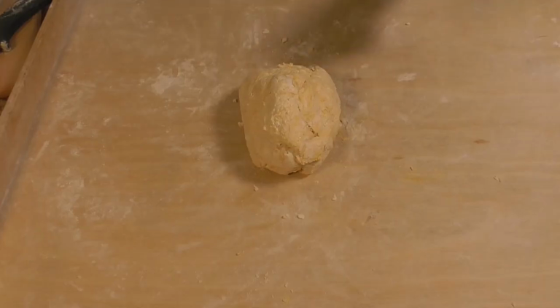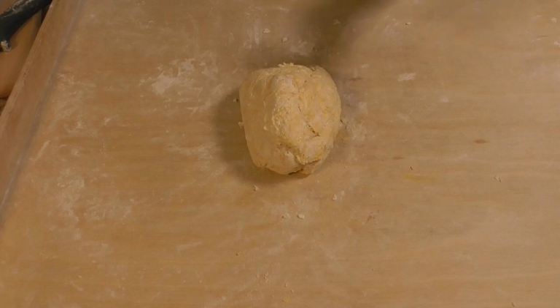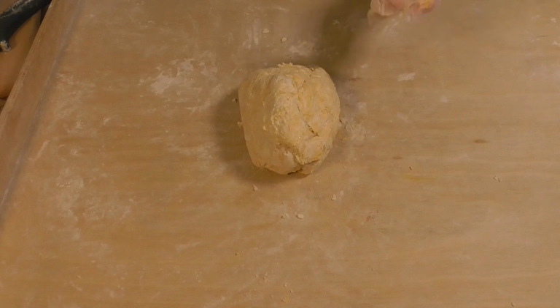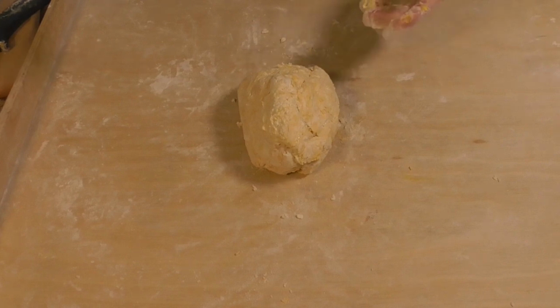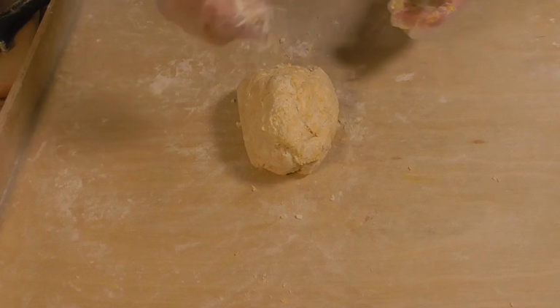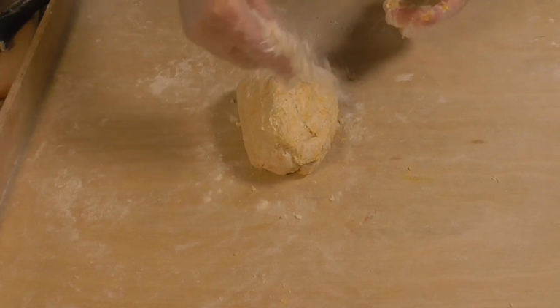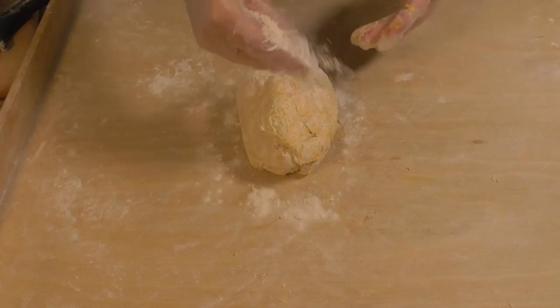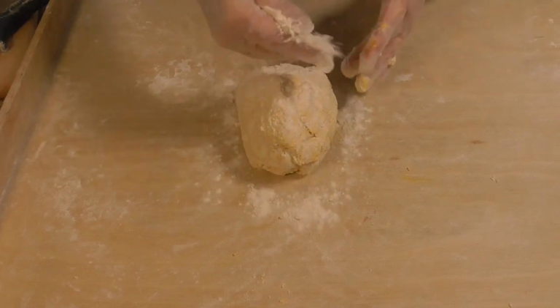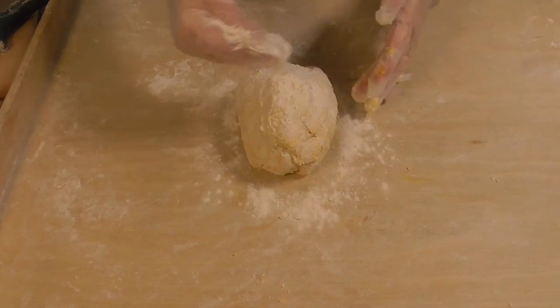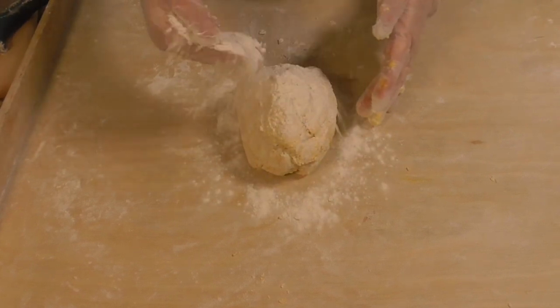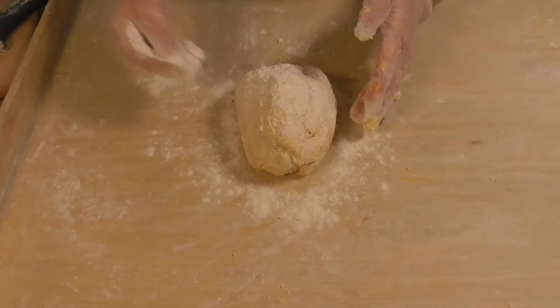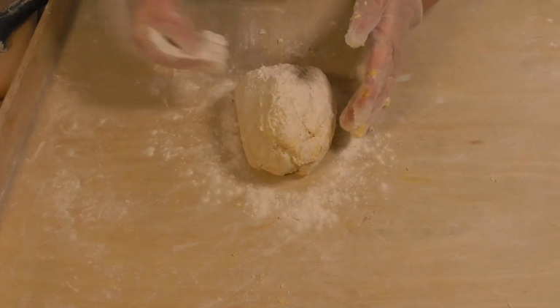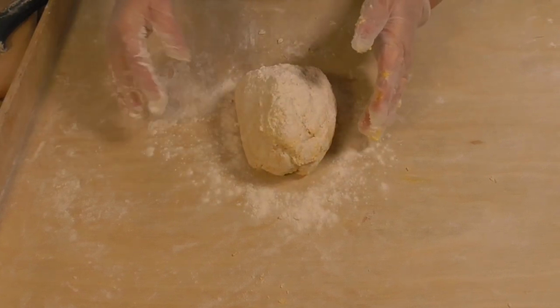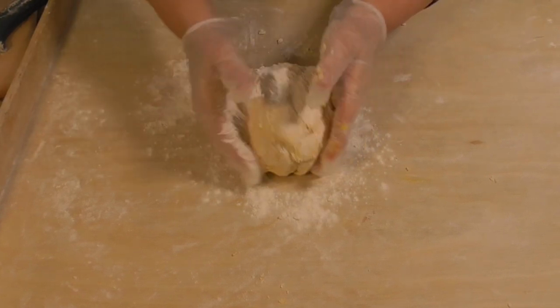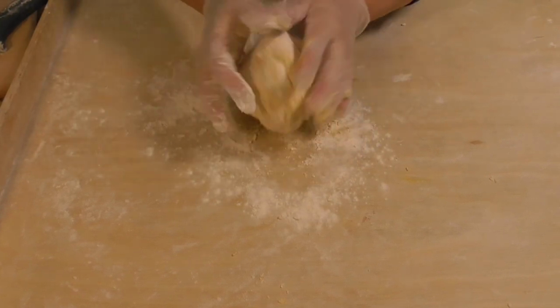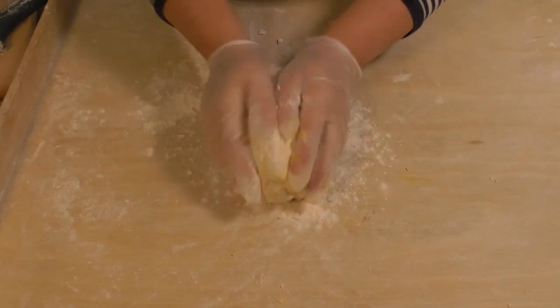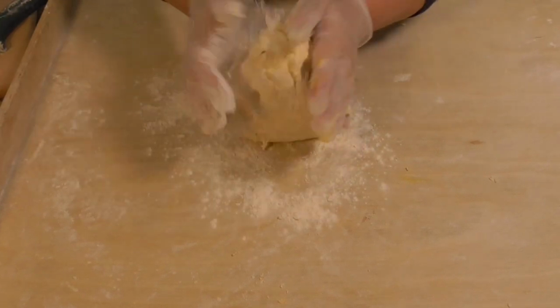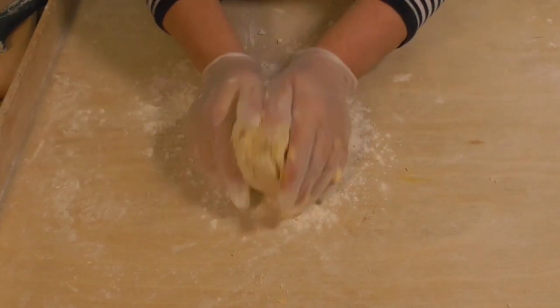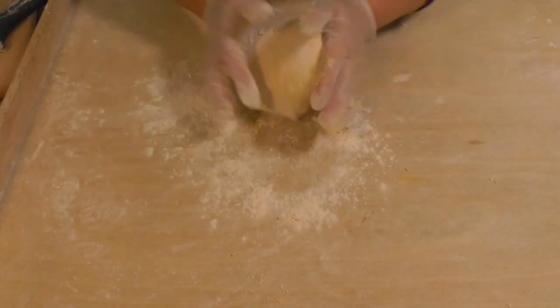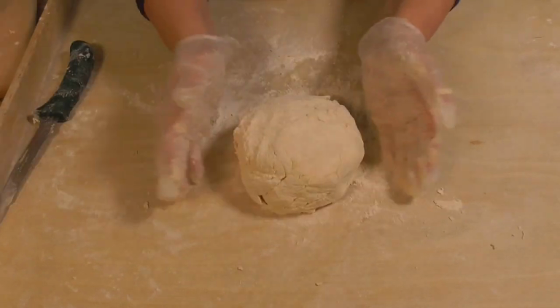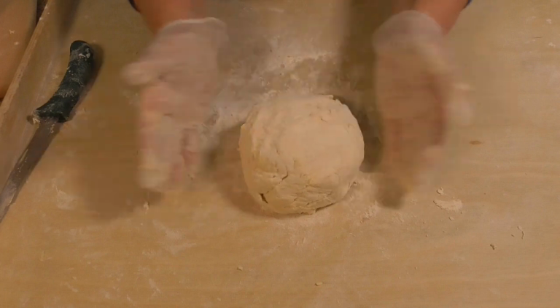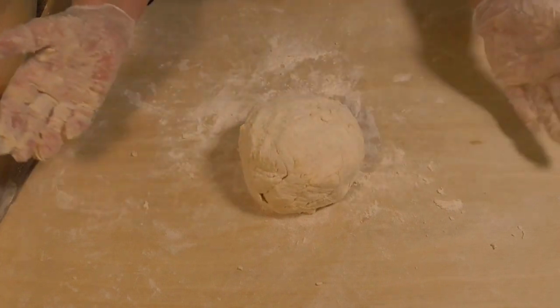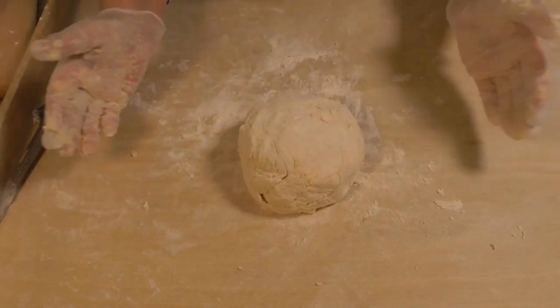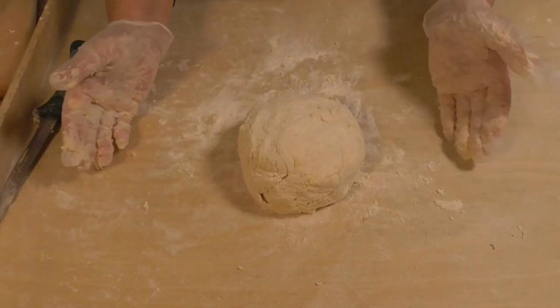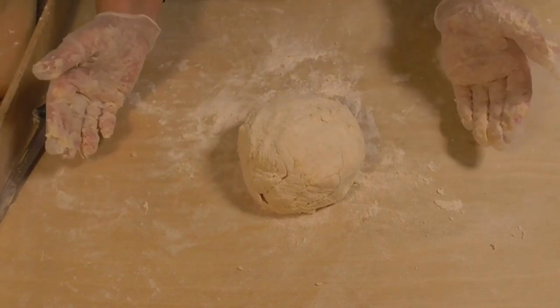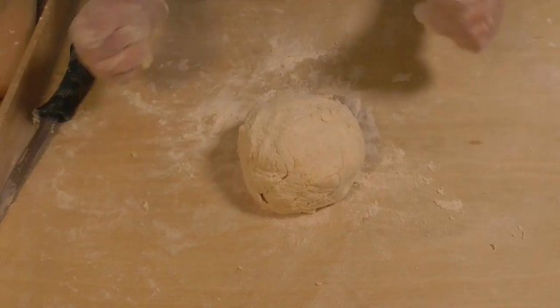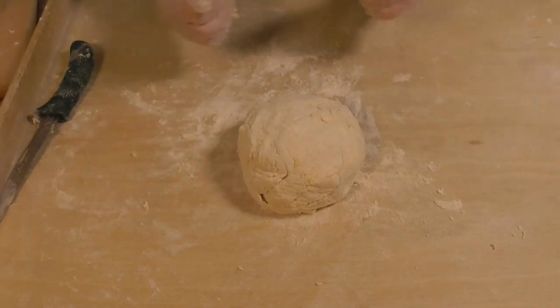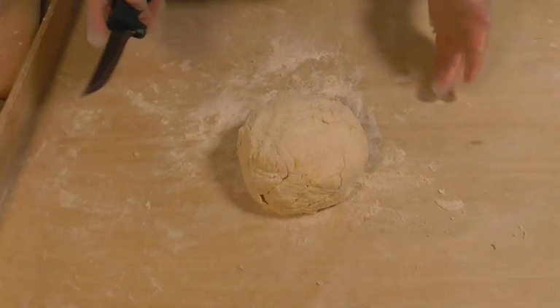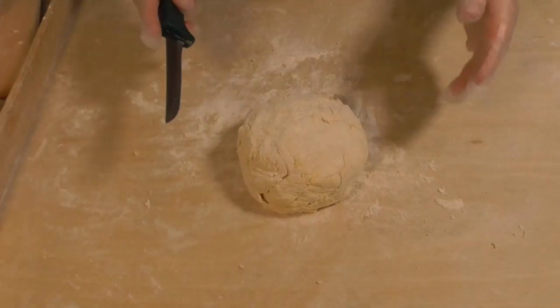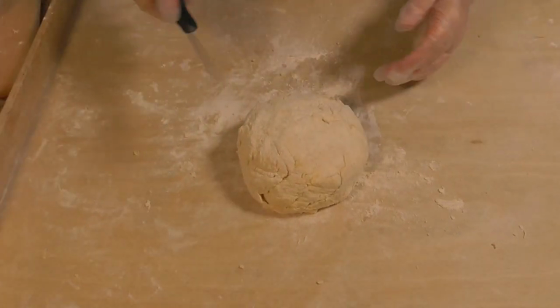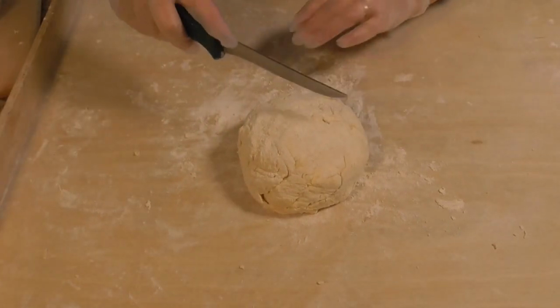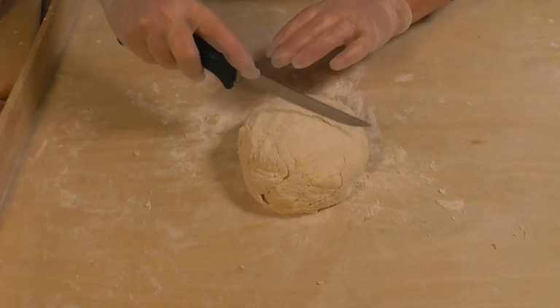When the dough is a little bit too soft, you can always add more flour. And the dough is done.